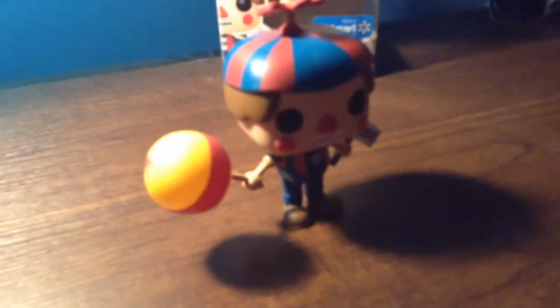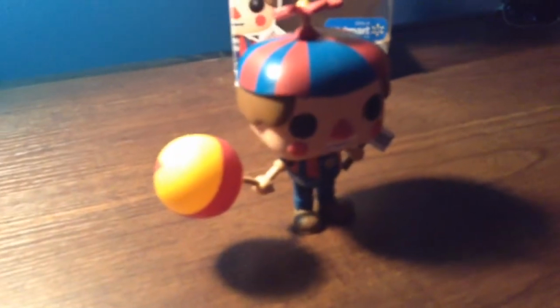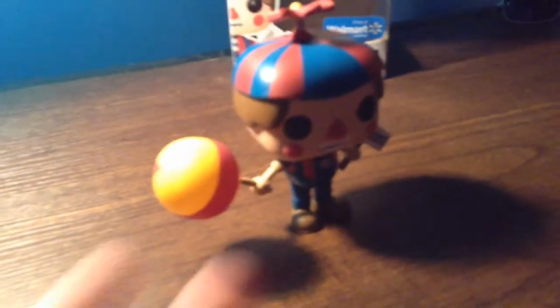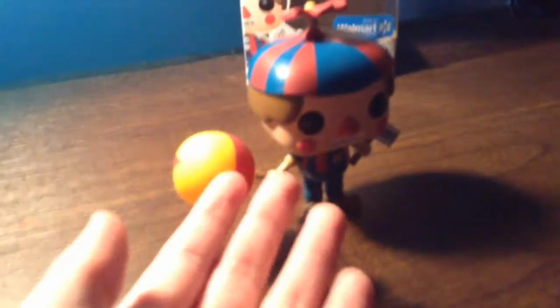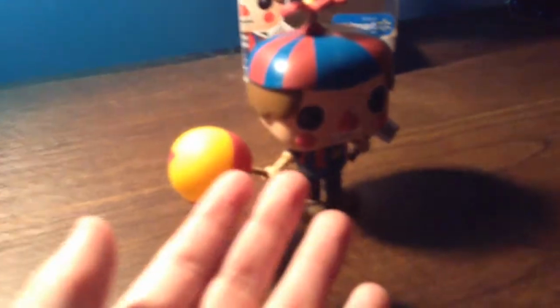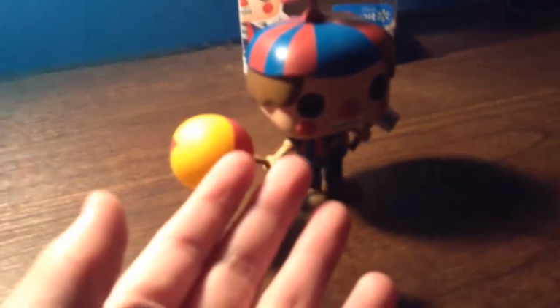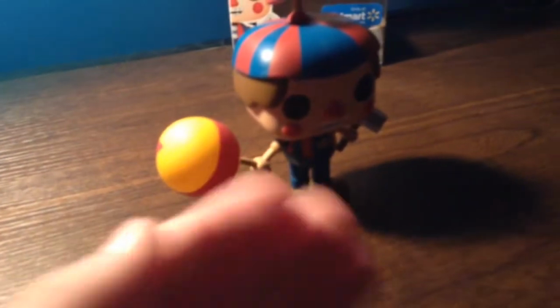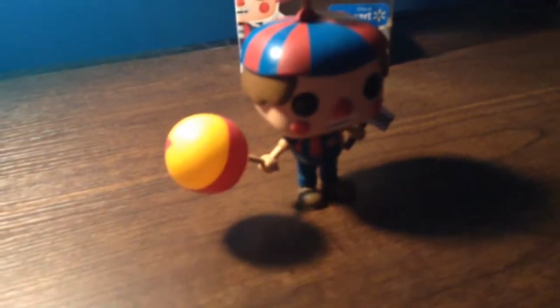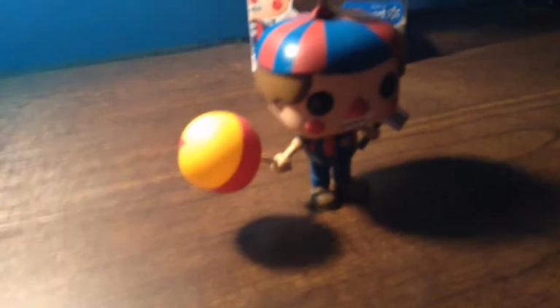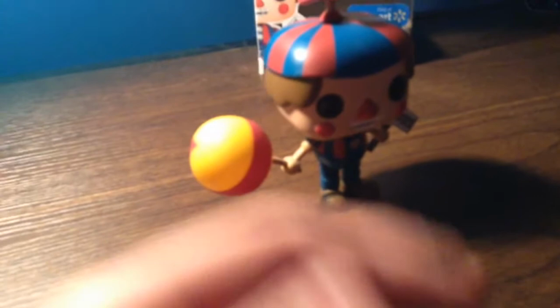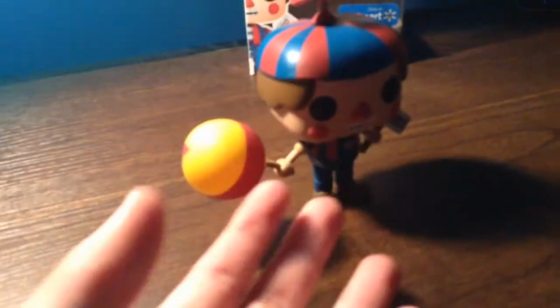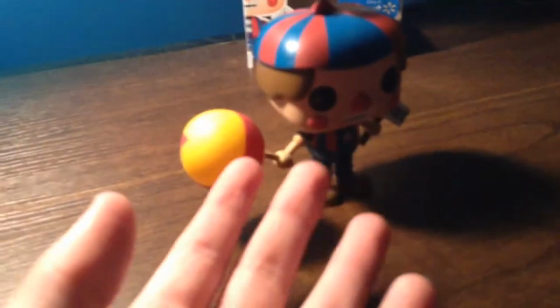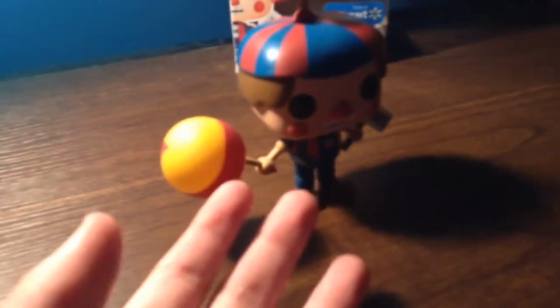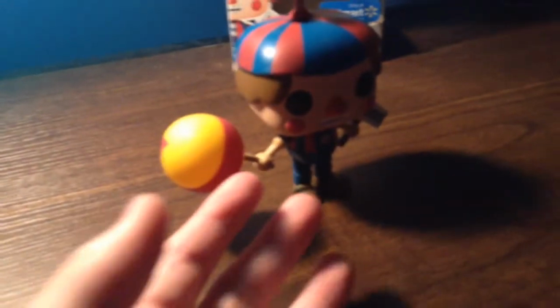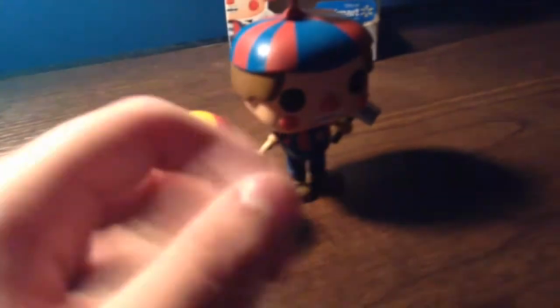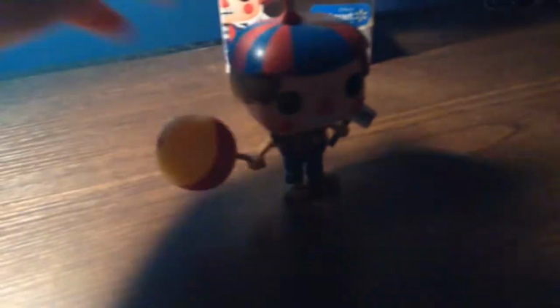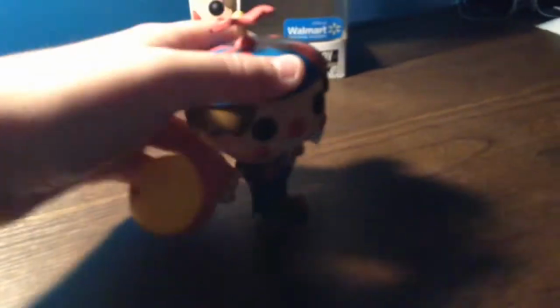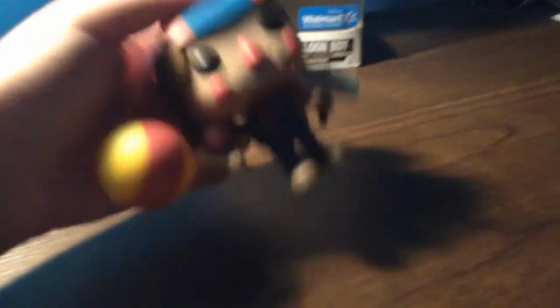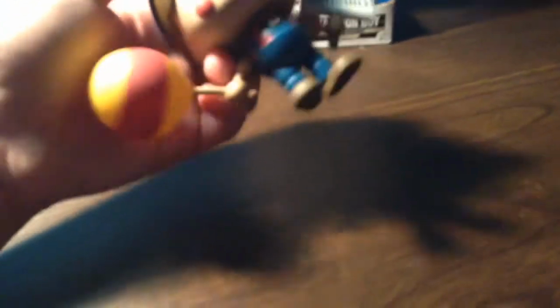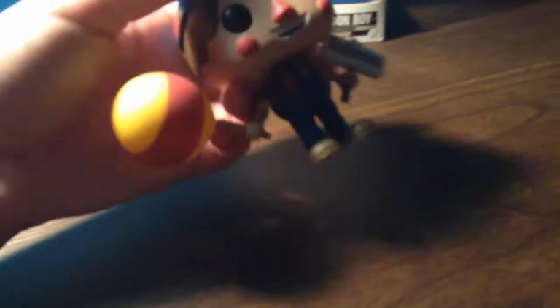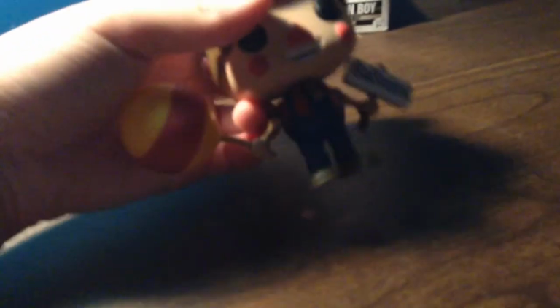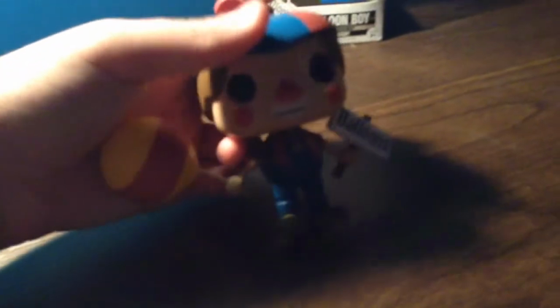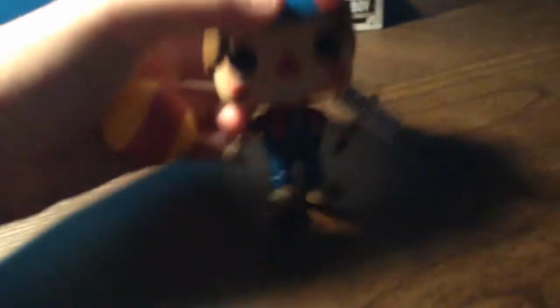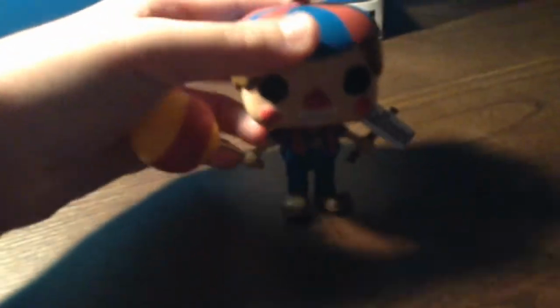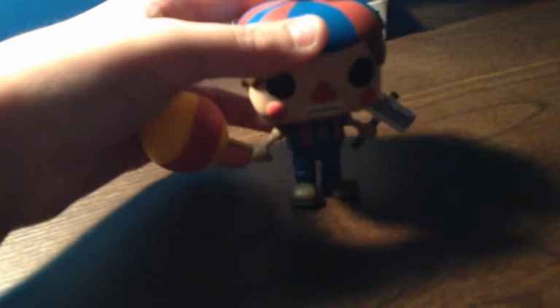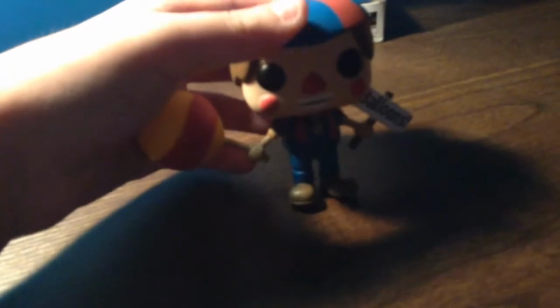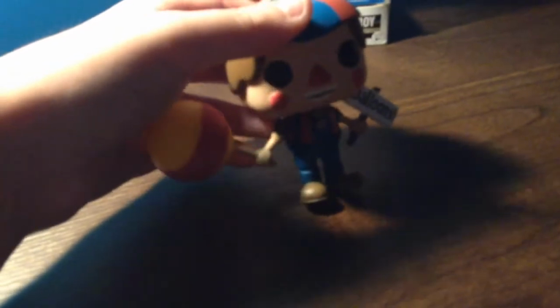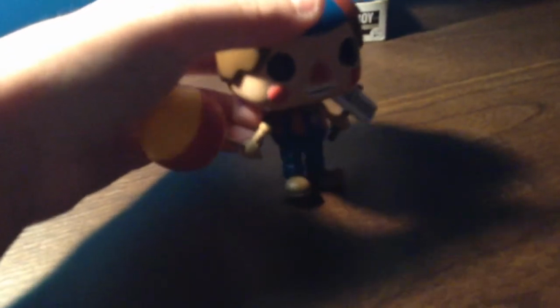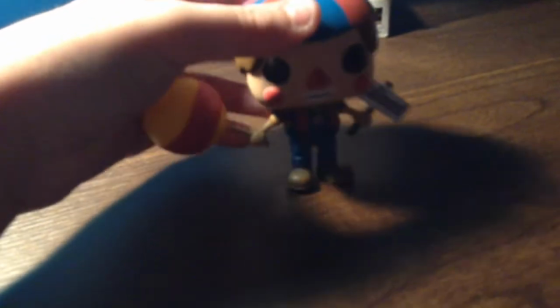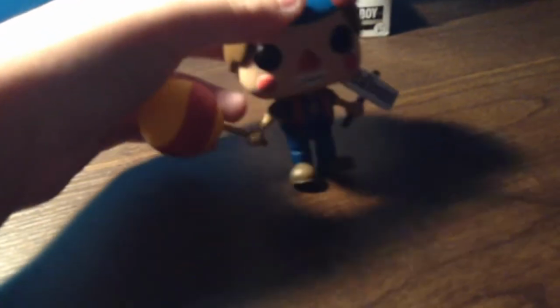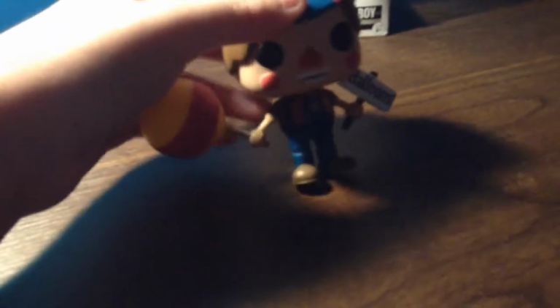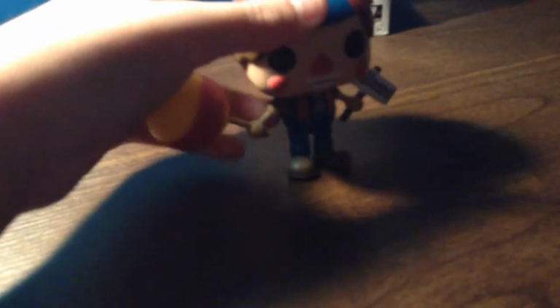What's my opinion on this Funko Pop Balloon Boy? Well, I like it. I like it a lot. It's a very cool idea, and I'm glad they made it. It's very cool.